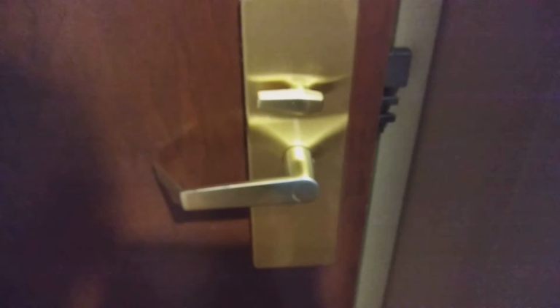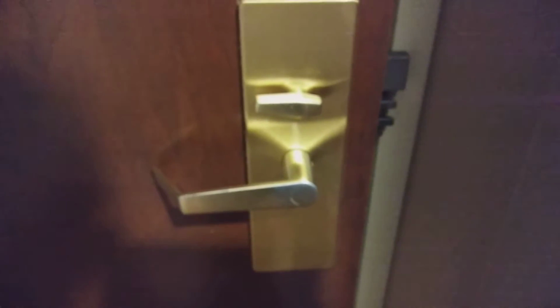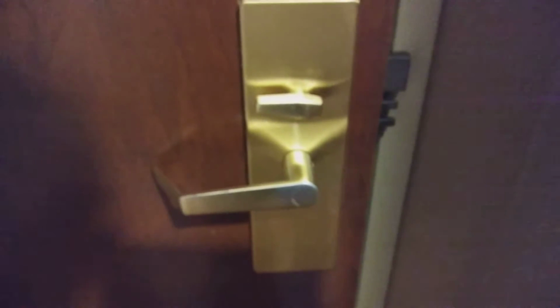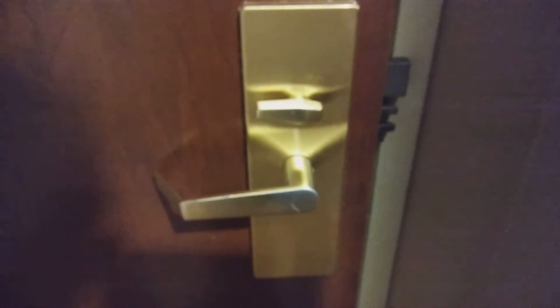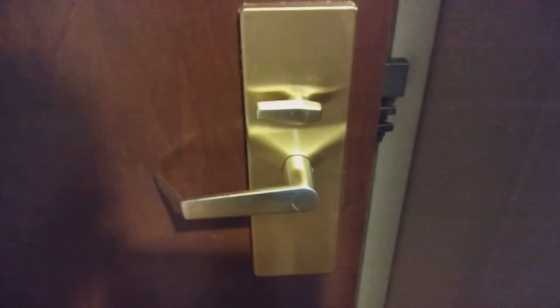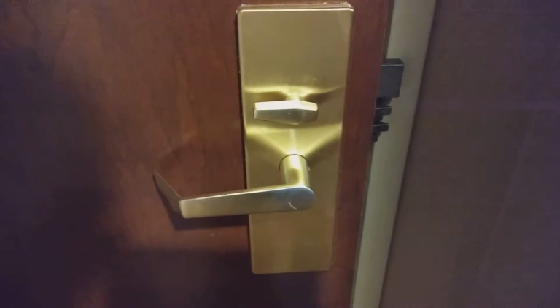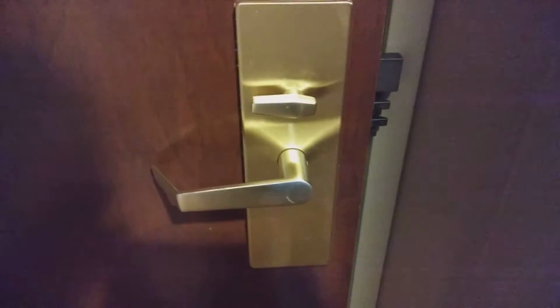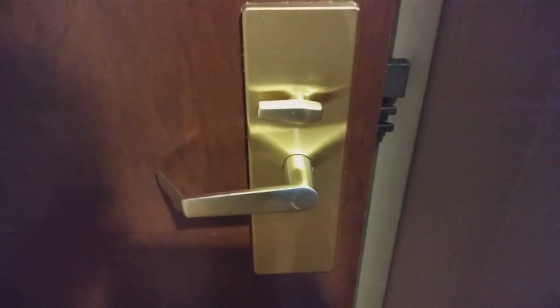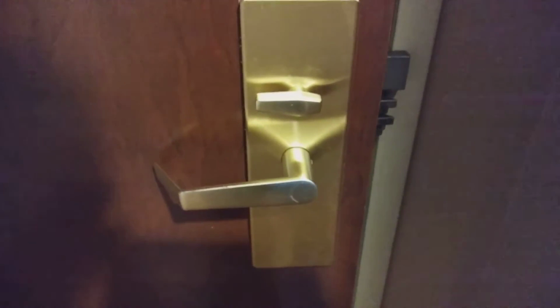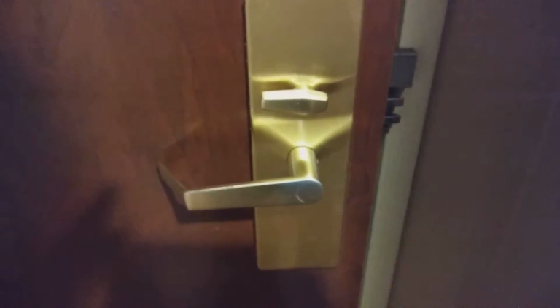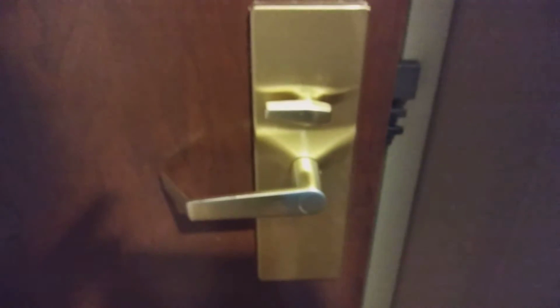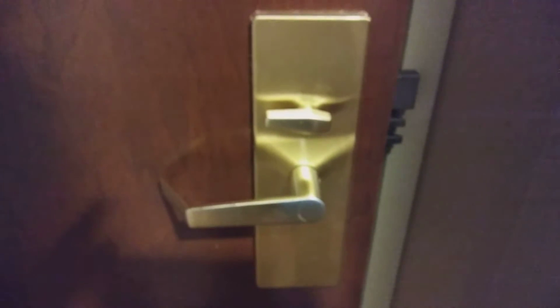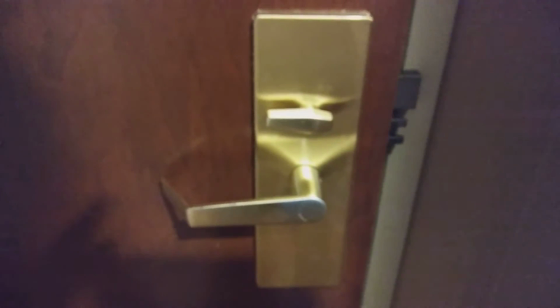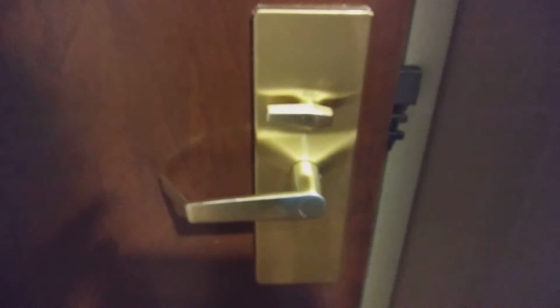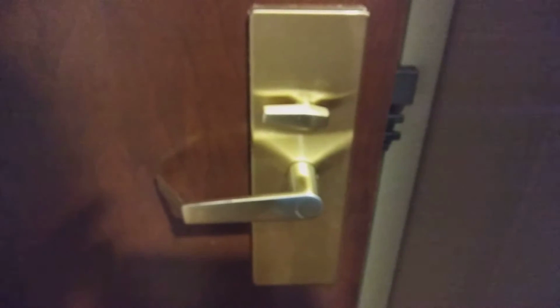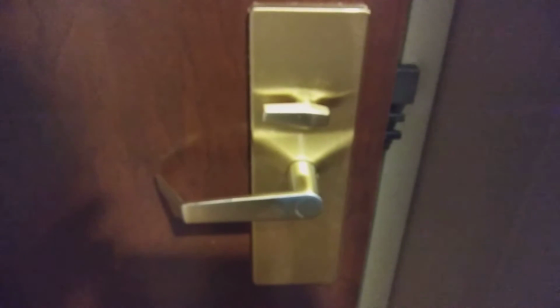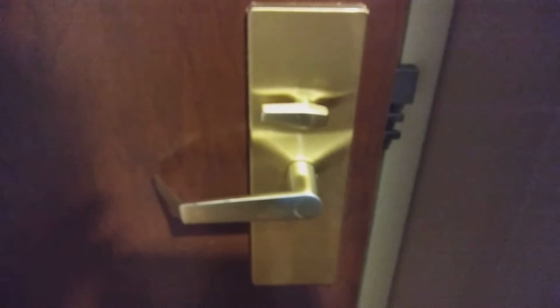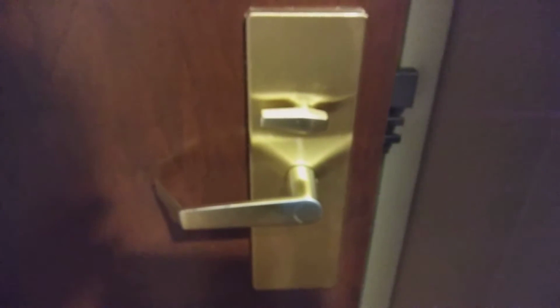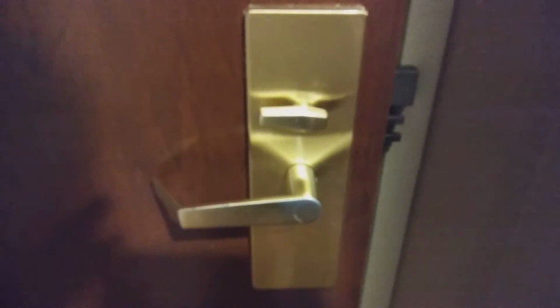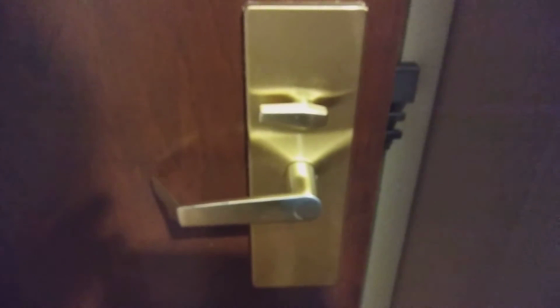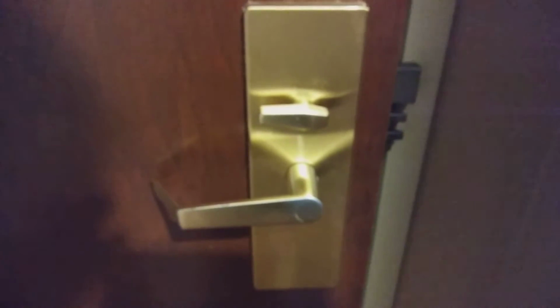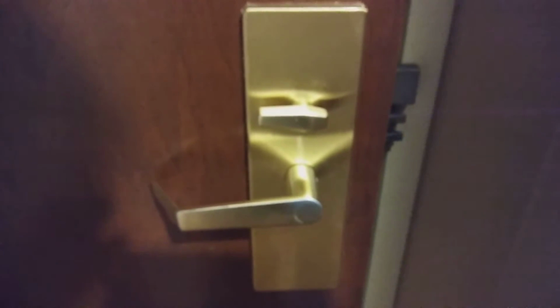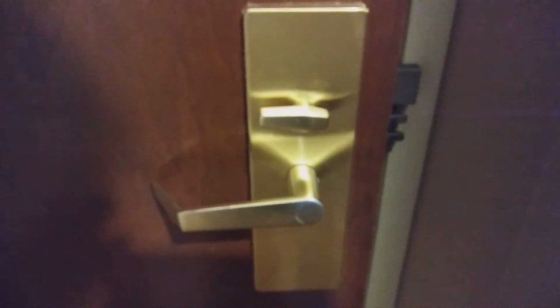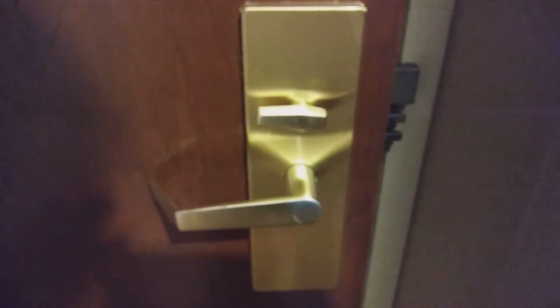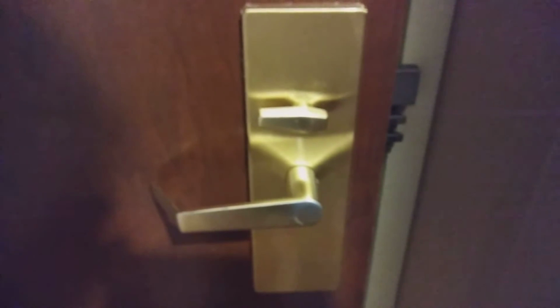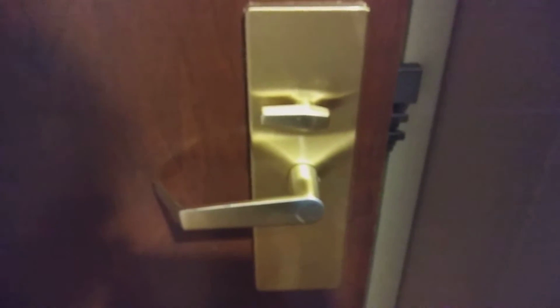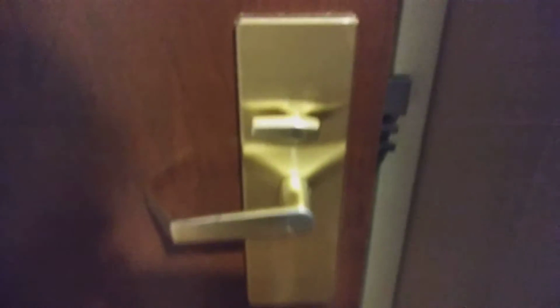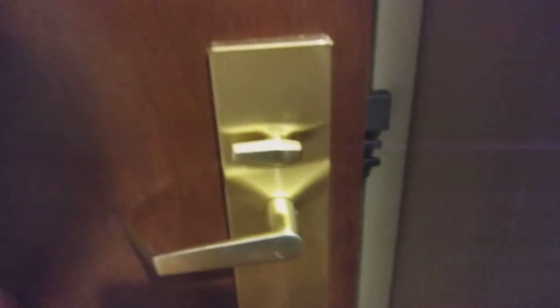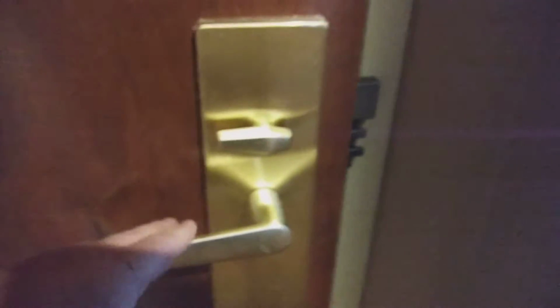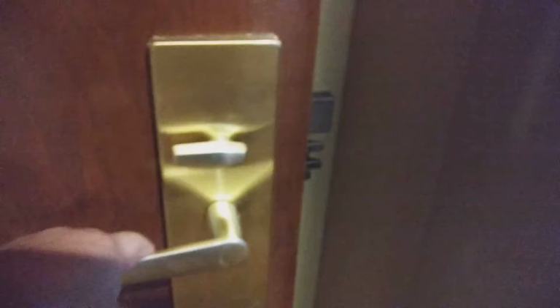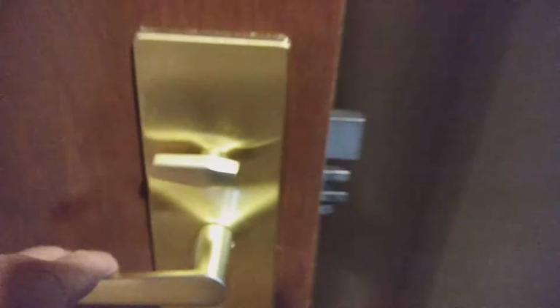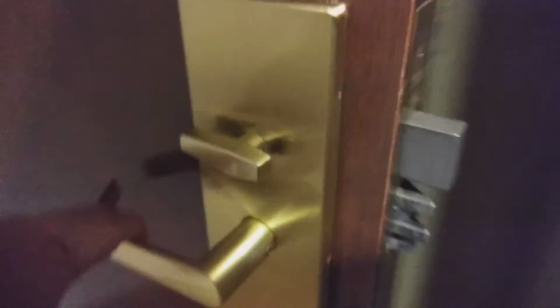Hey guys, Granddaddy Evil here. I'm going to show you how to clear the lock on an Annity 24 electronic hotel lock.